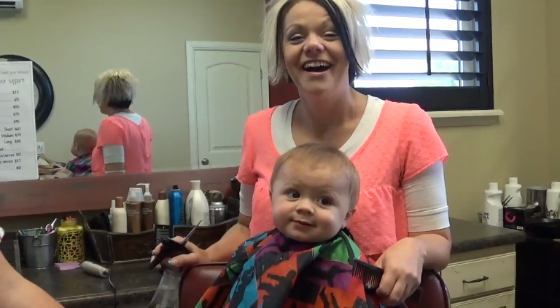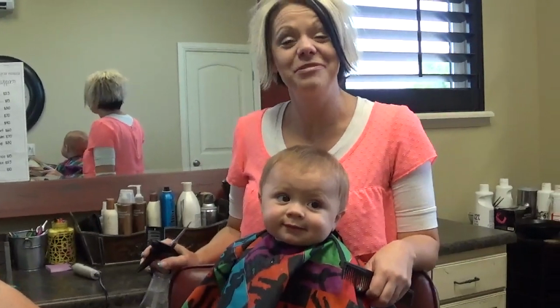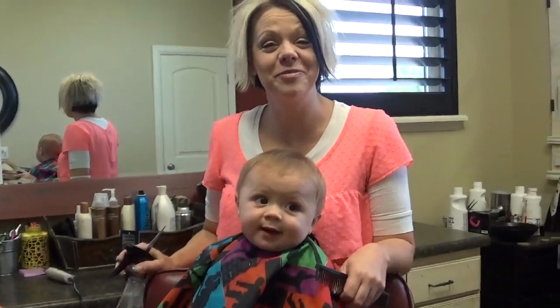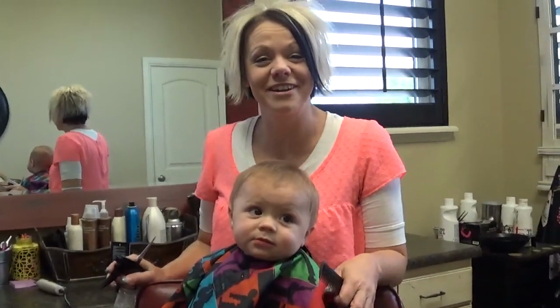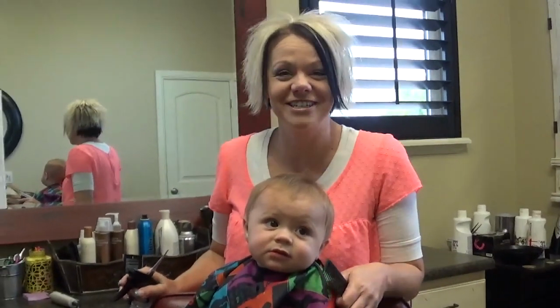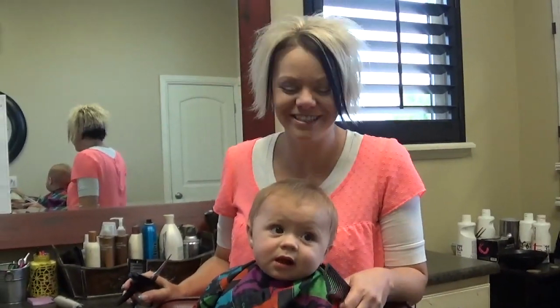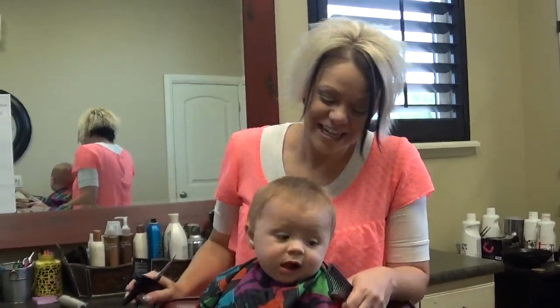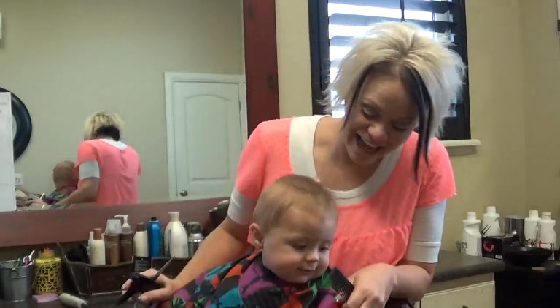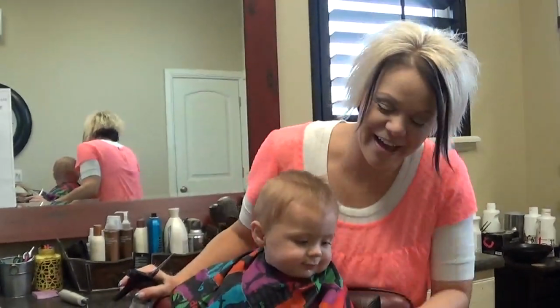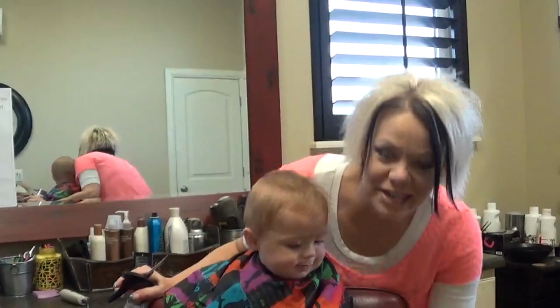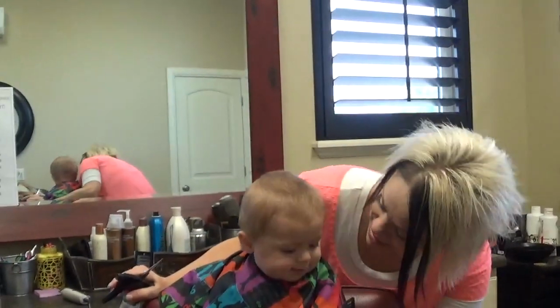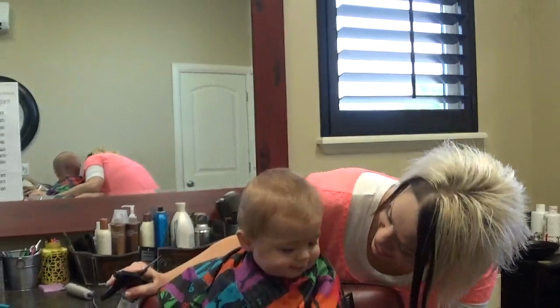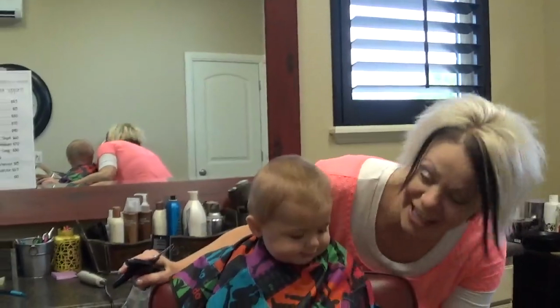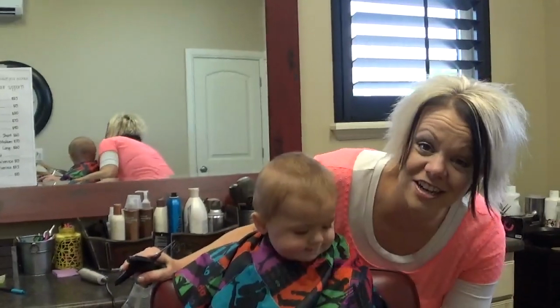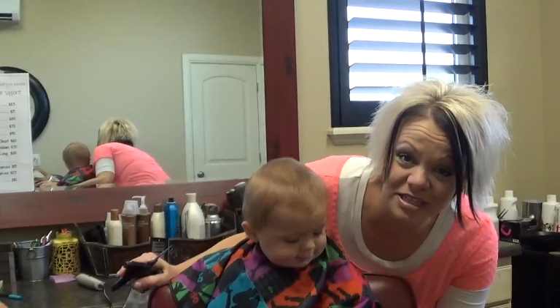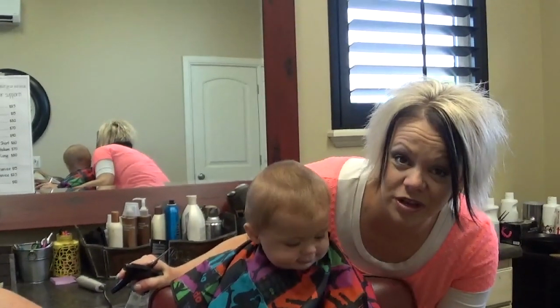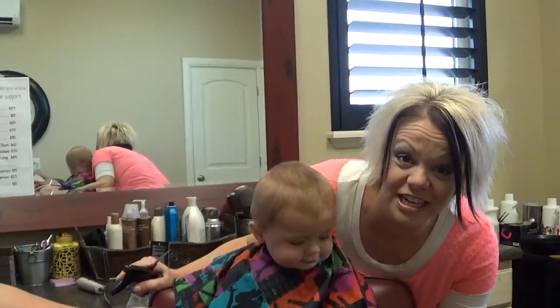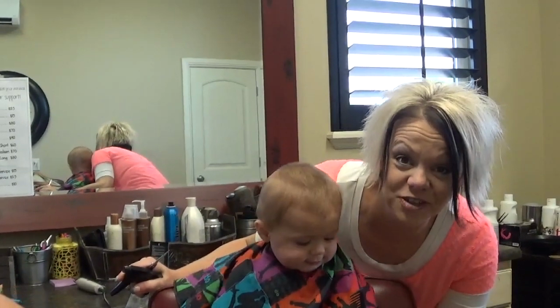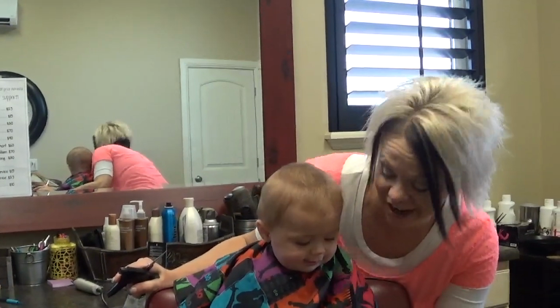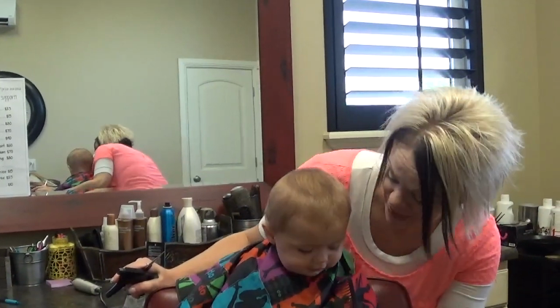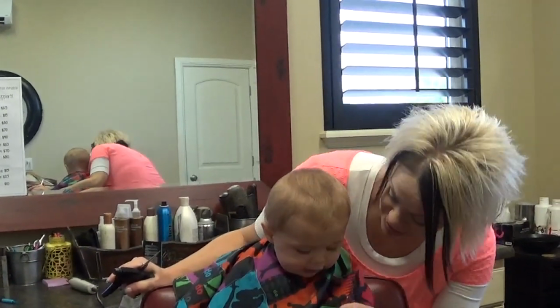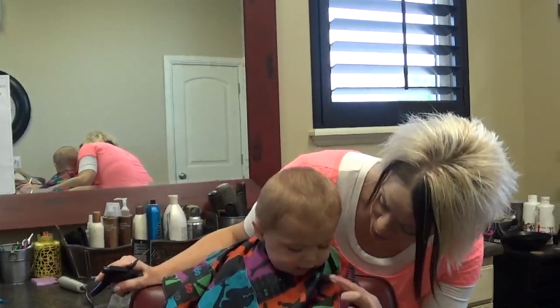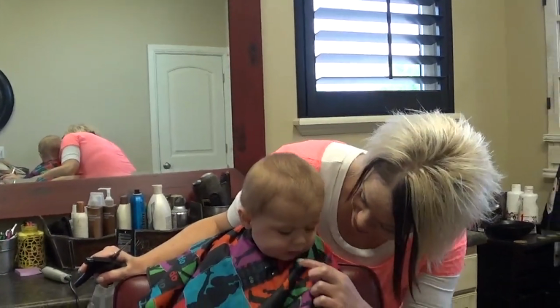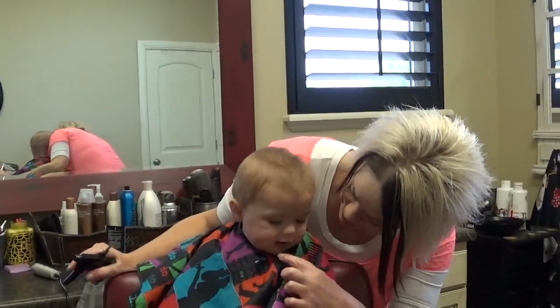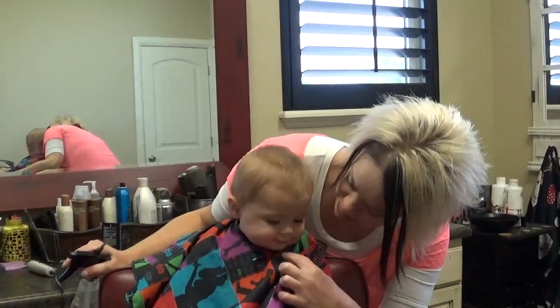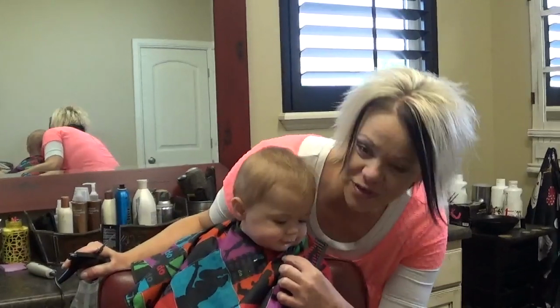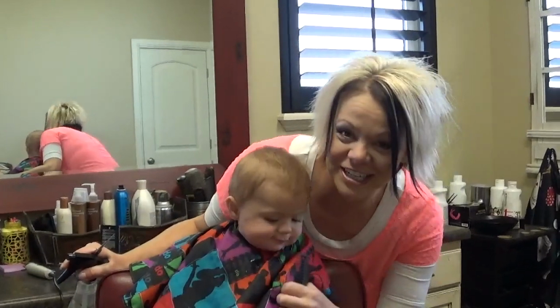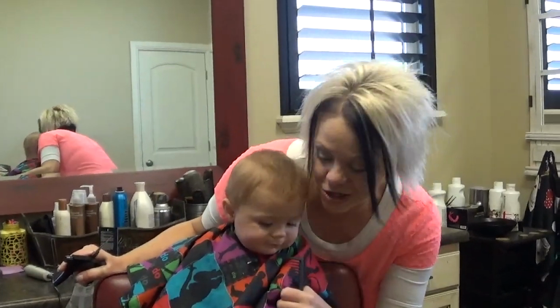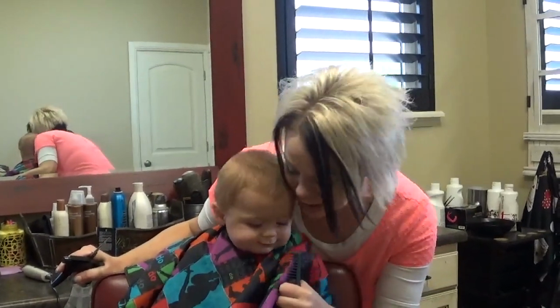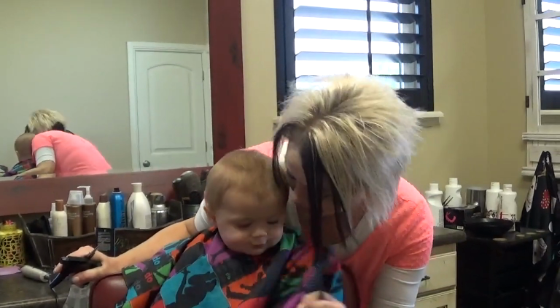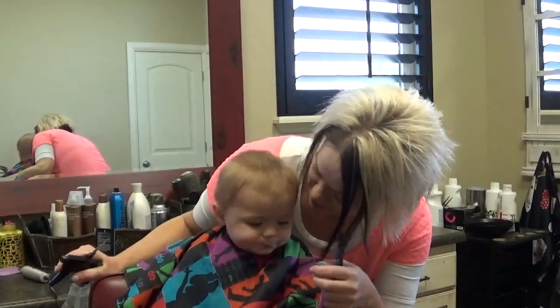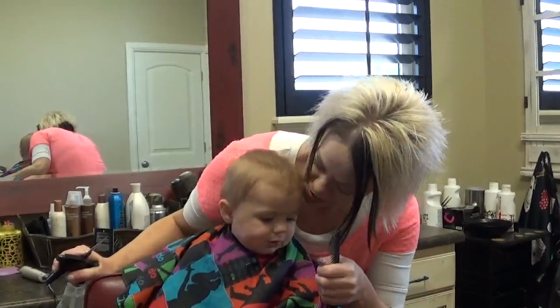Hi, I'm Redotta from Boys and Girls Hairstyles. Today I have Mason with me. He is nine months old and he's getting his first haircut. So I thought it would be so fun to show how I'm going to do this.